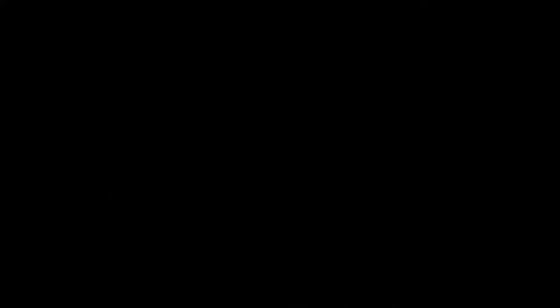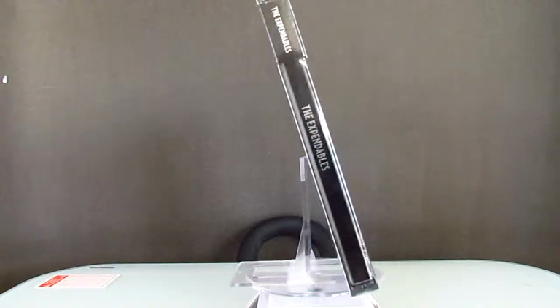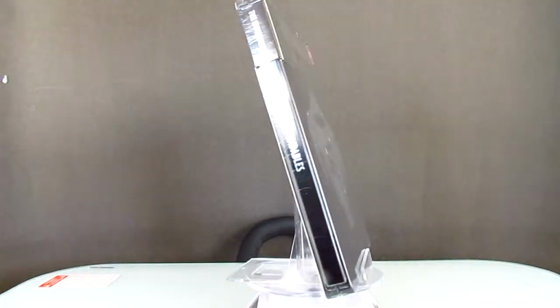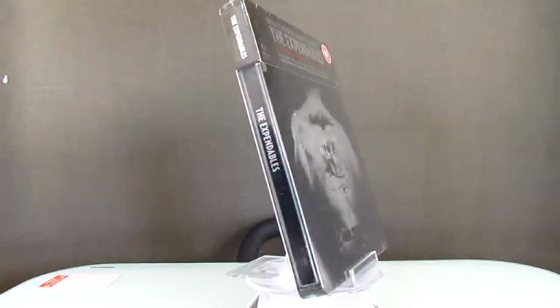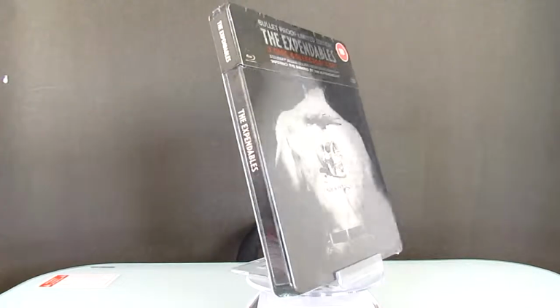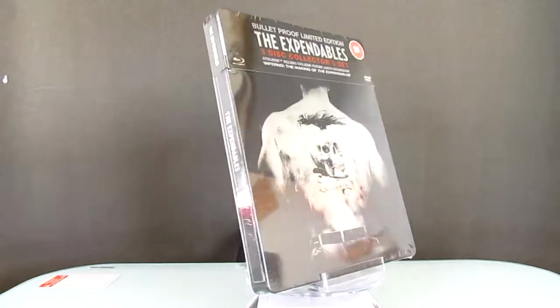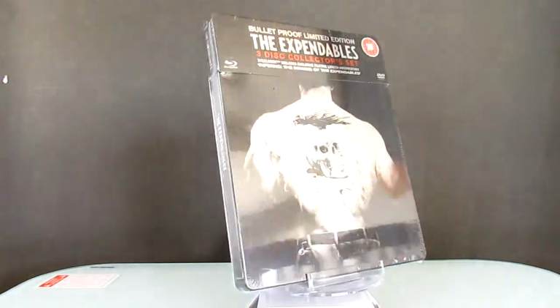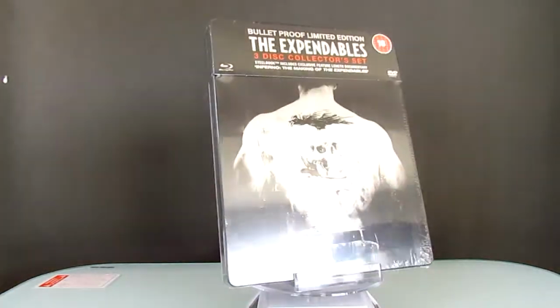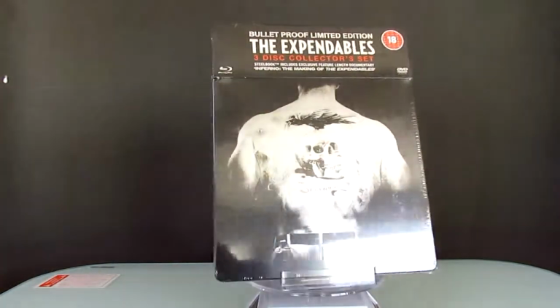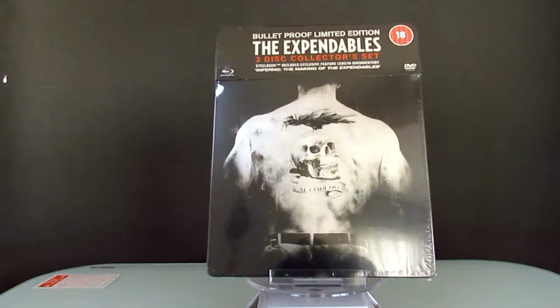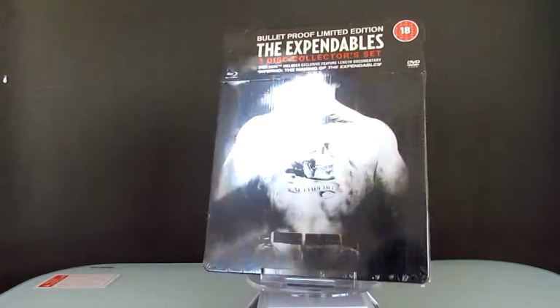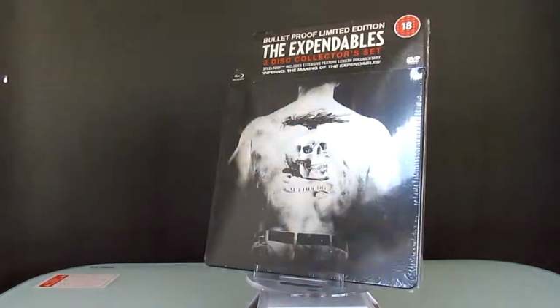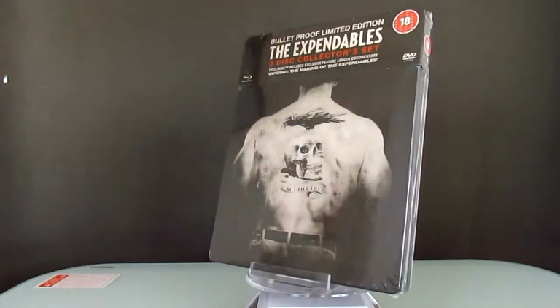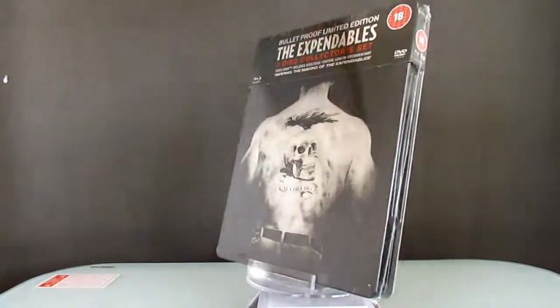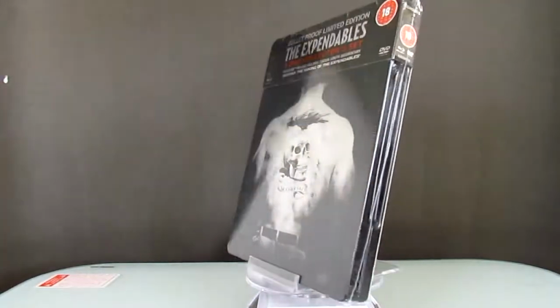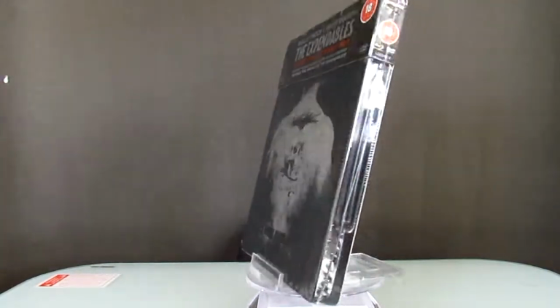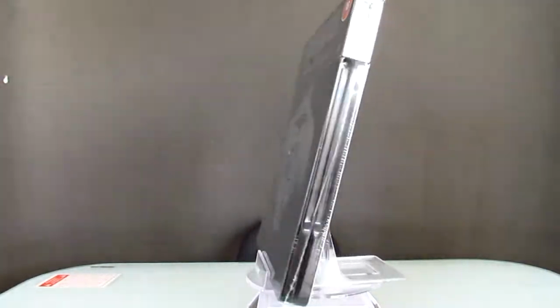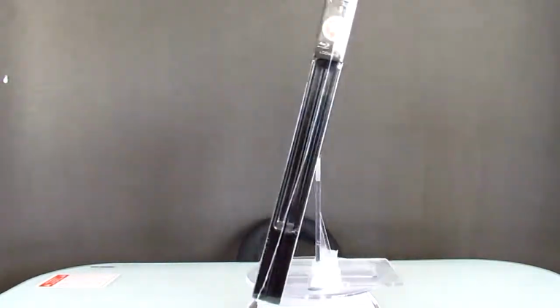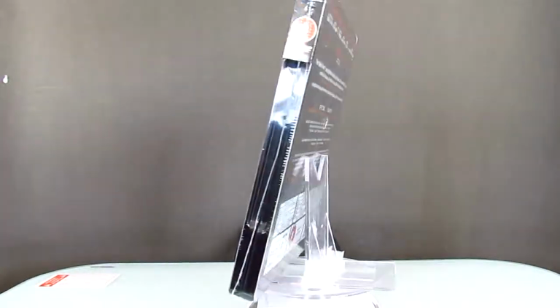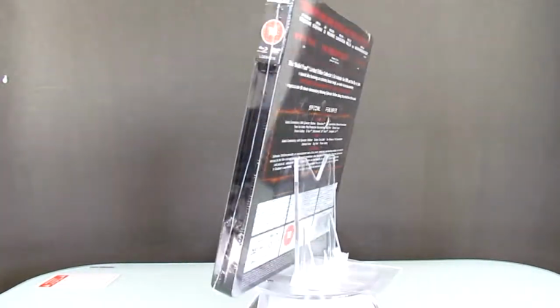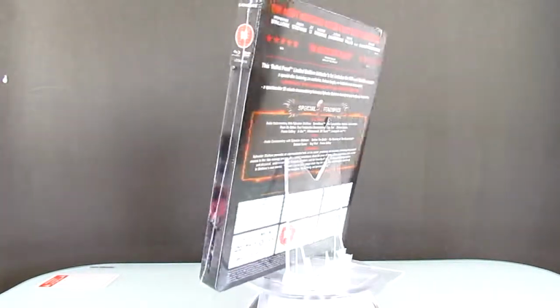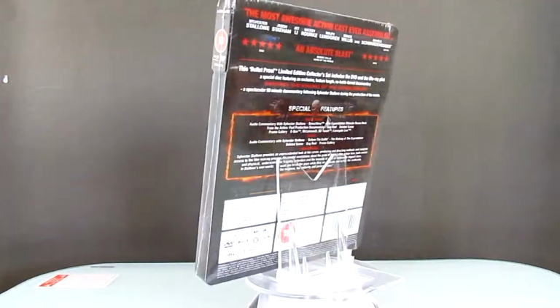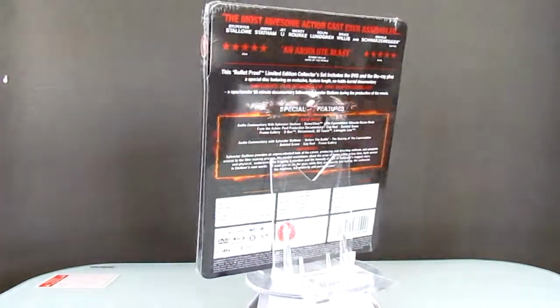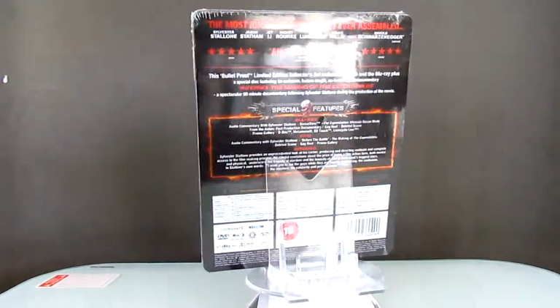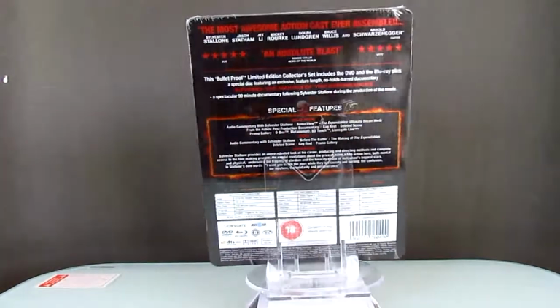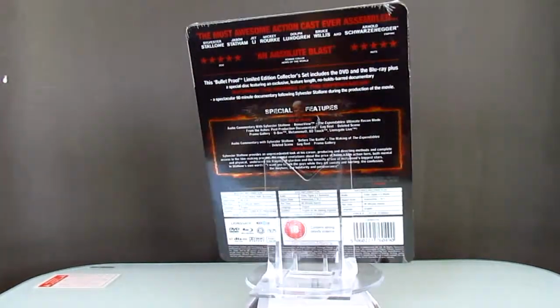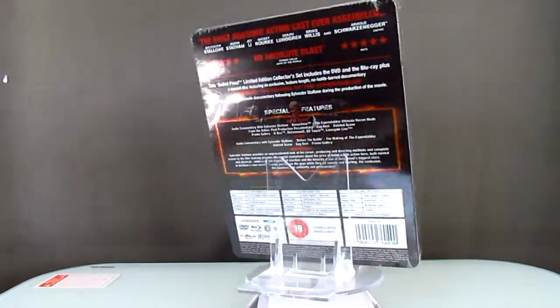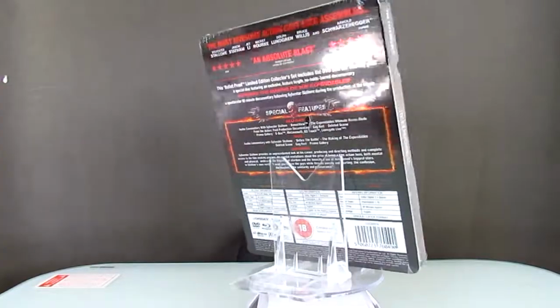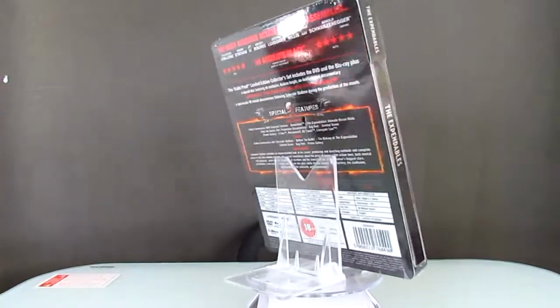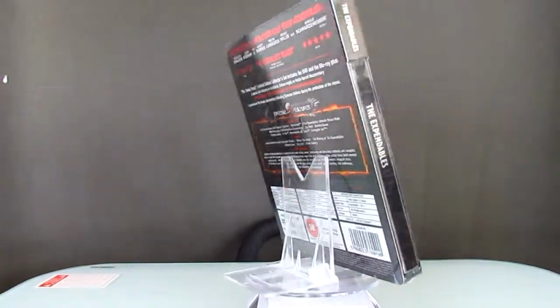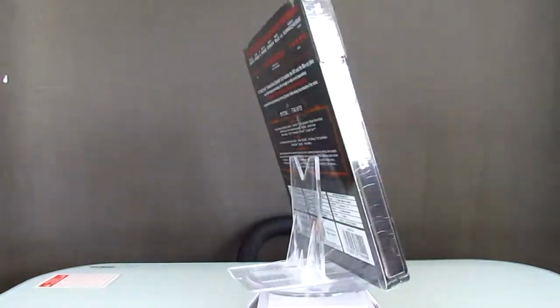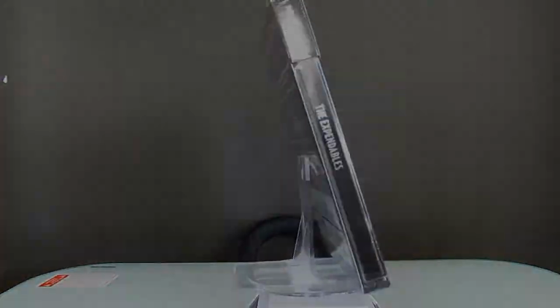Hello again everyone, here is another steelbook from the UK, and it is The Expendables, and here it is unopened.